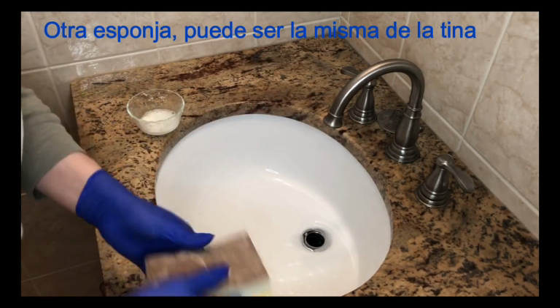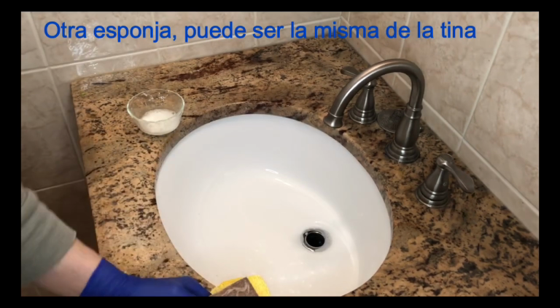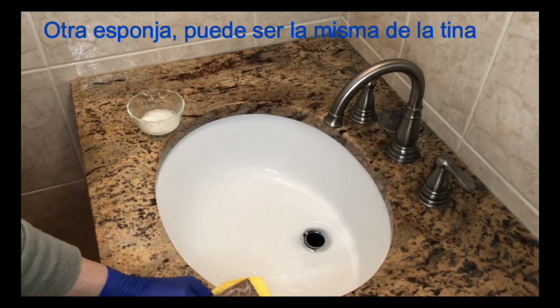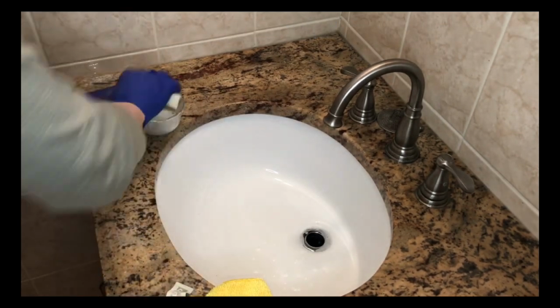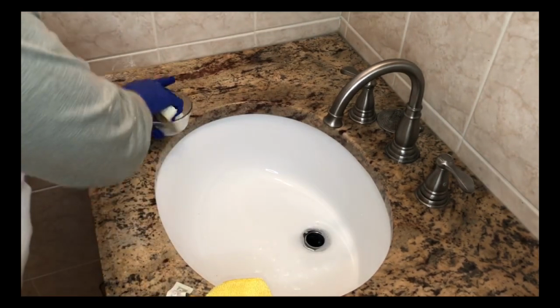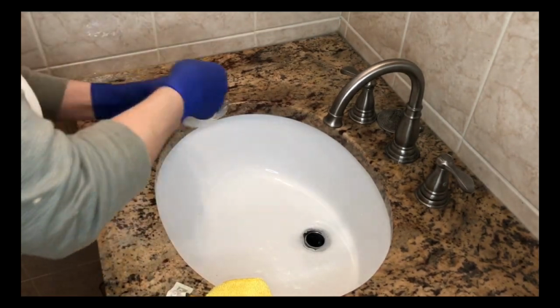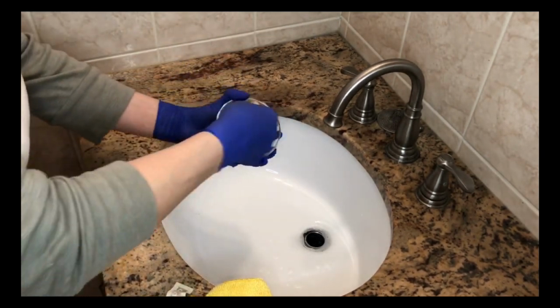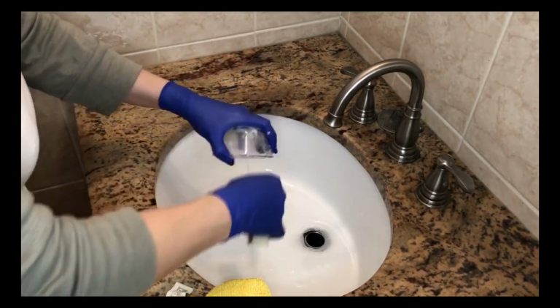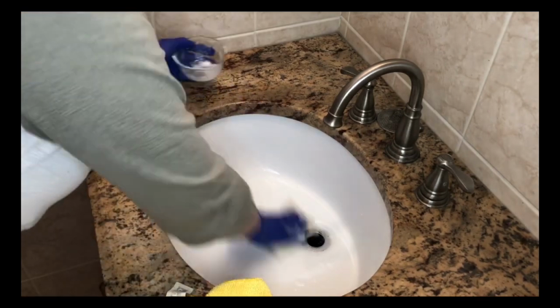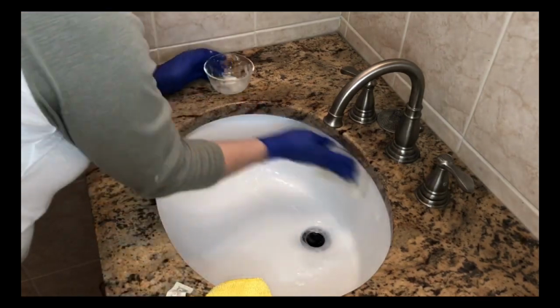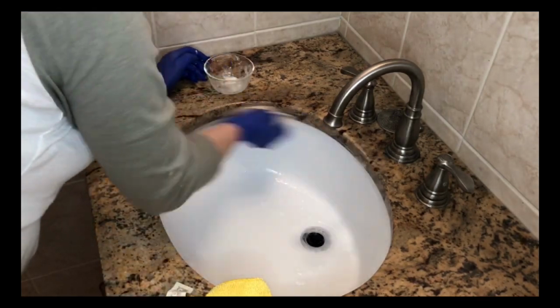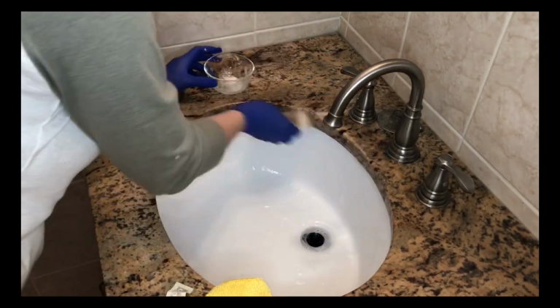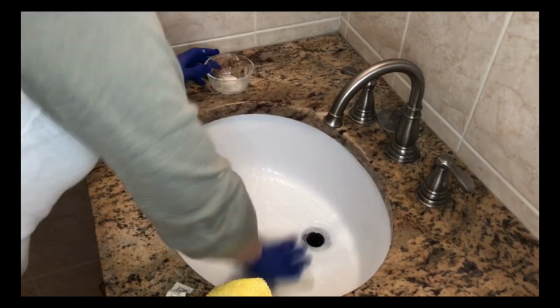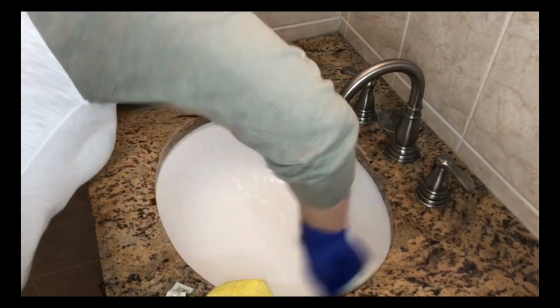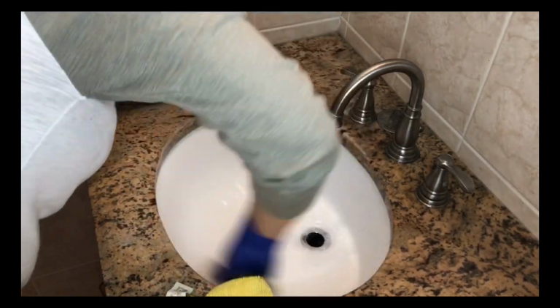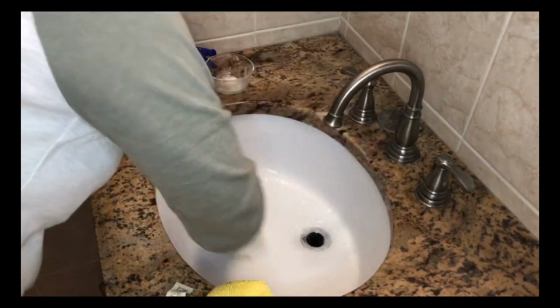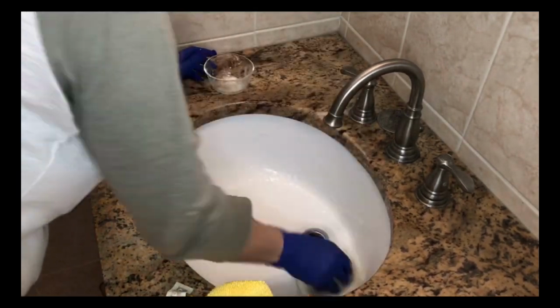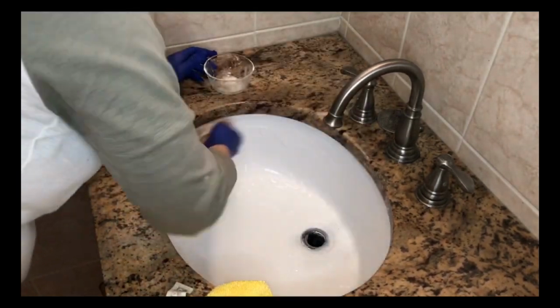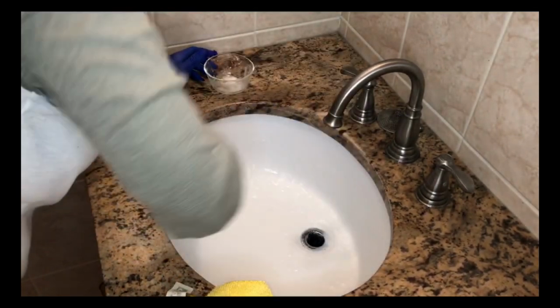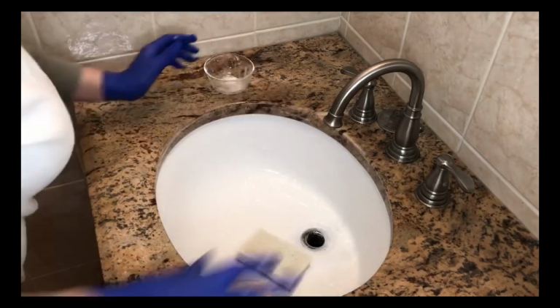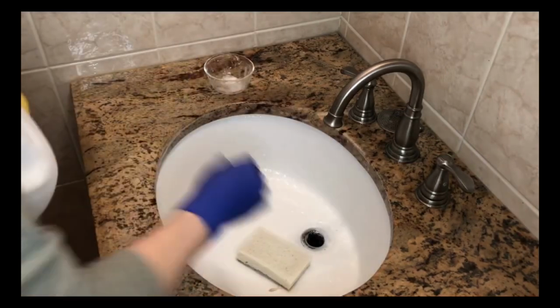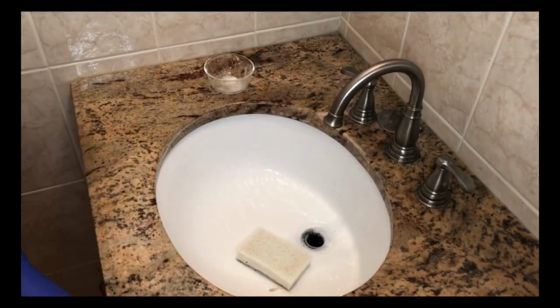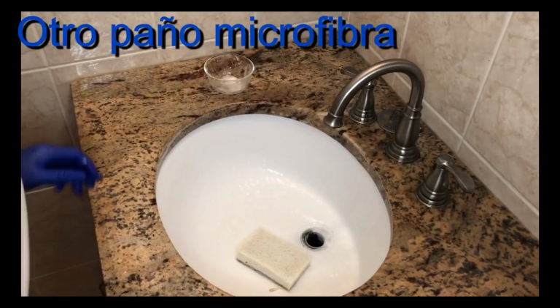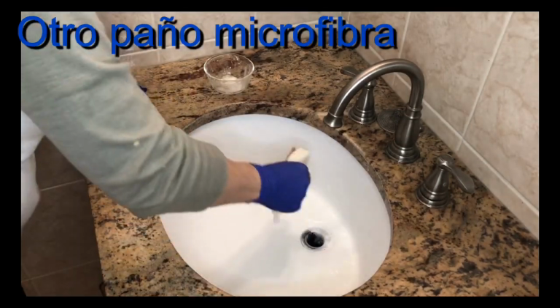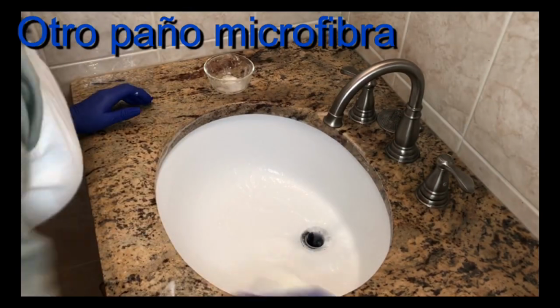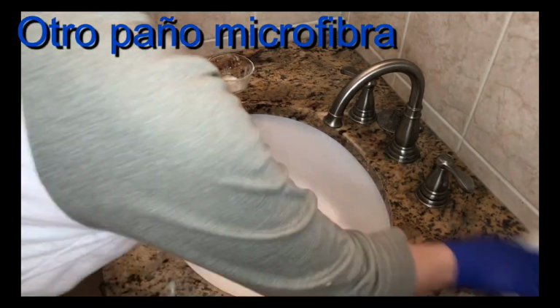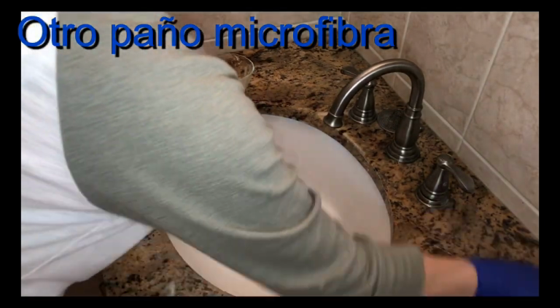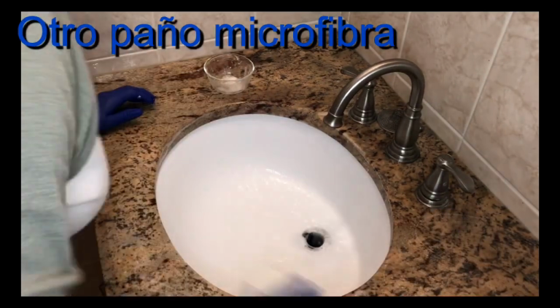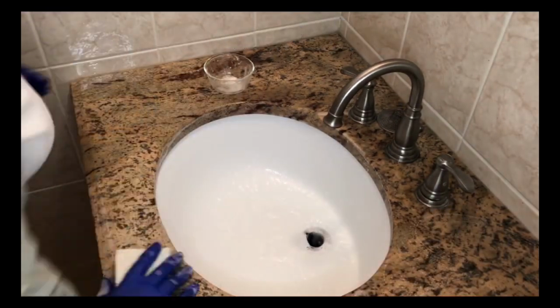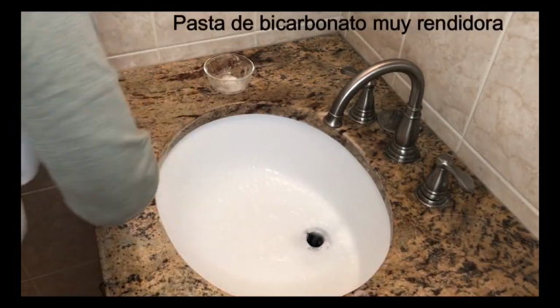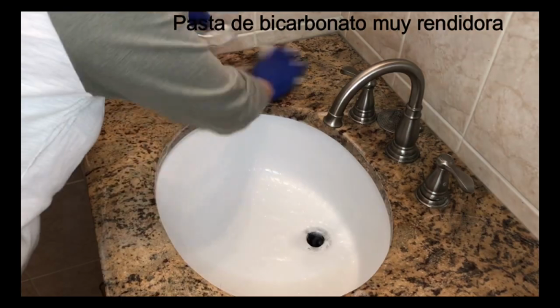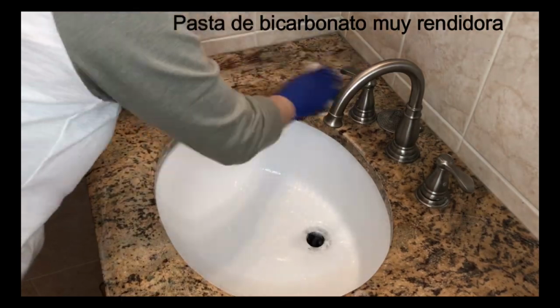Ahora nos toca limpiar el lavamanos. Con una esponja — otra esponja, porque no es con la misma esponja con la que limpié el toilet. Con otra esponja limpio el lavamanos. Vamos por dentro, muy importante.